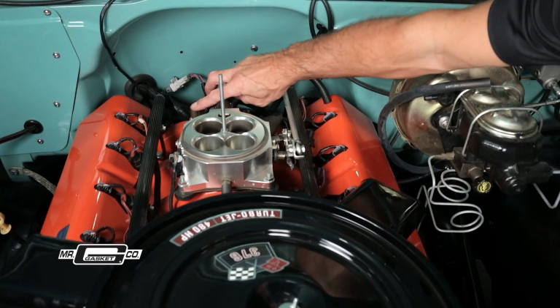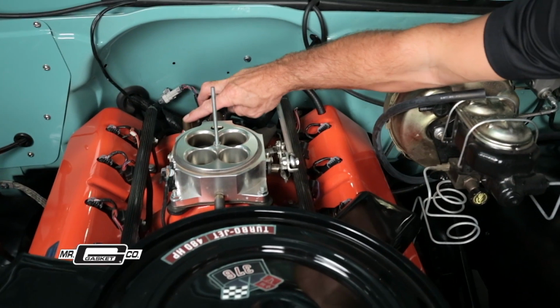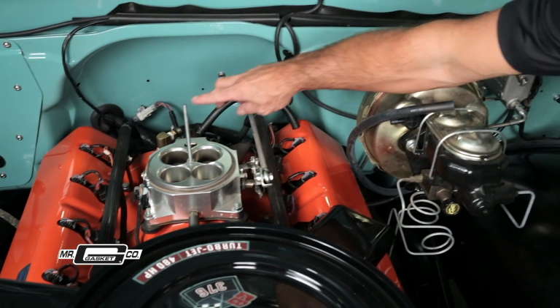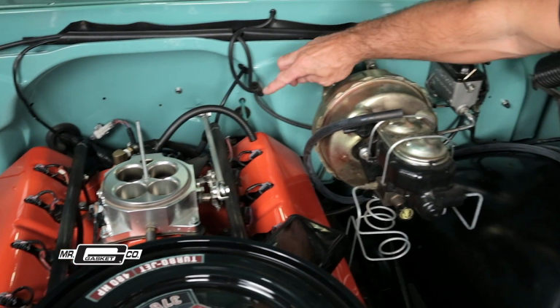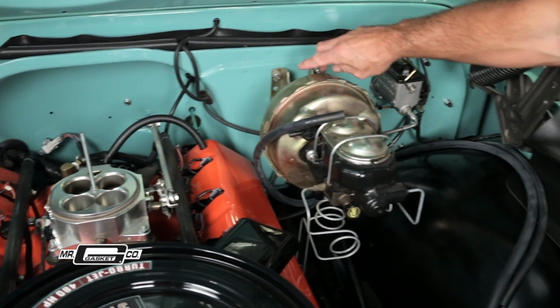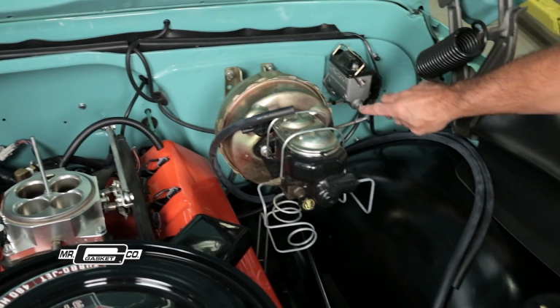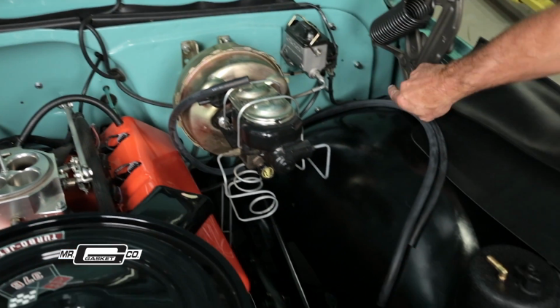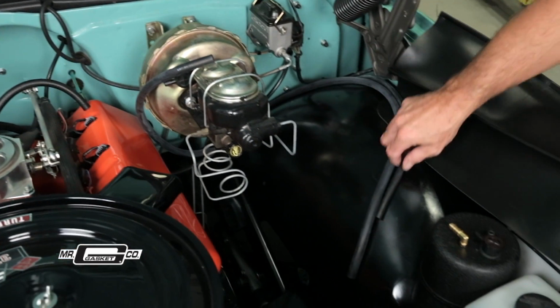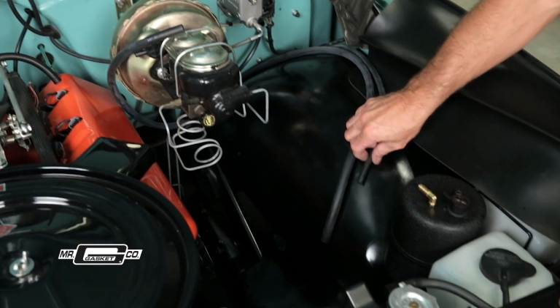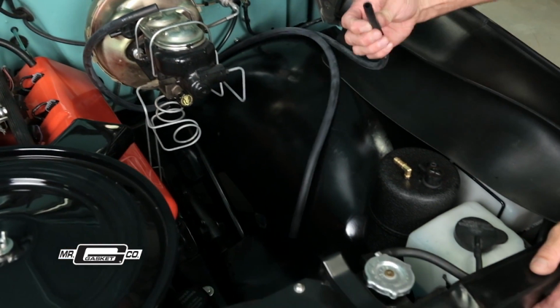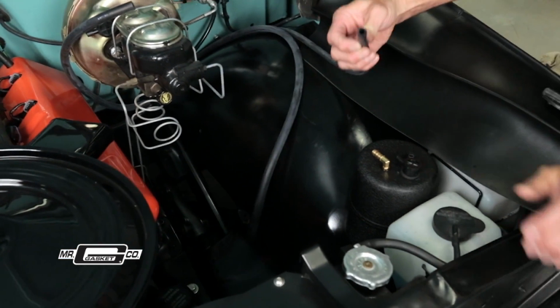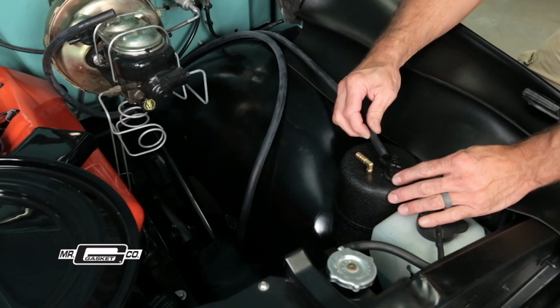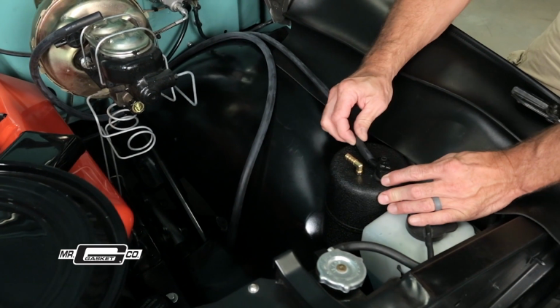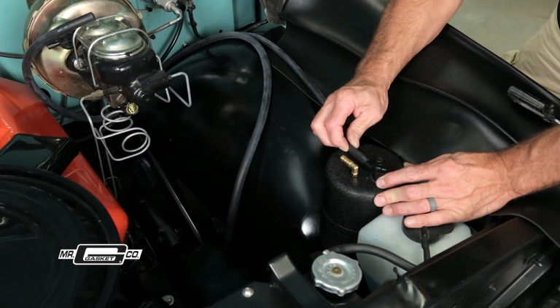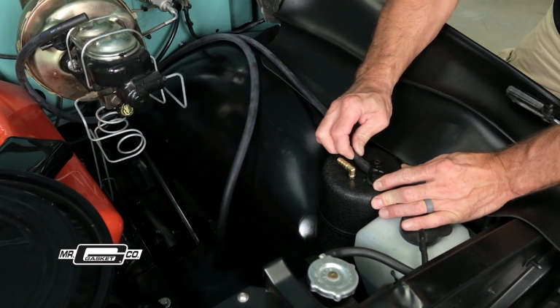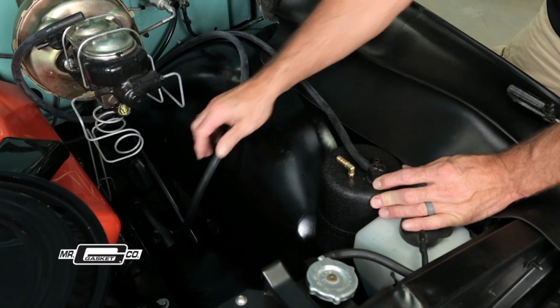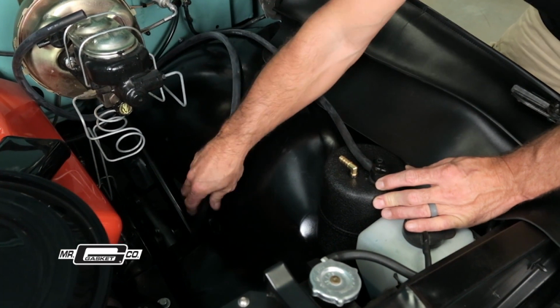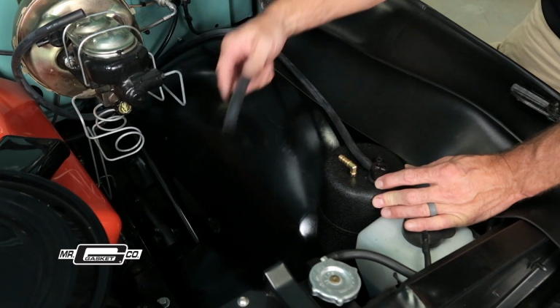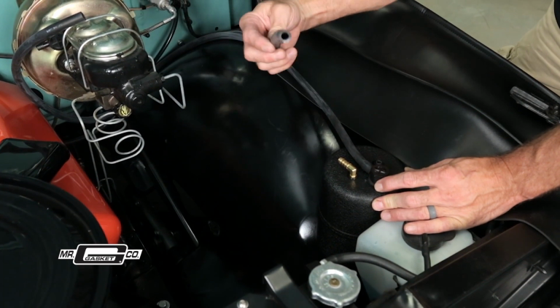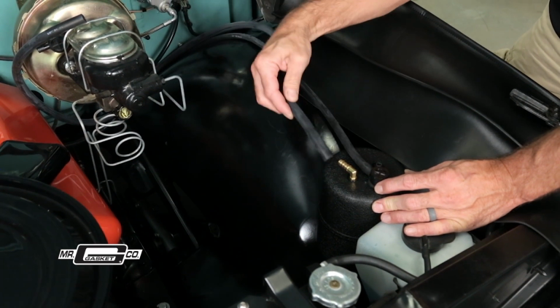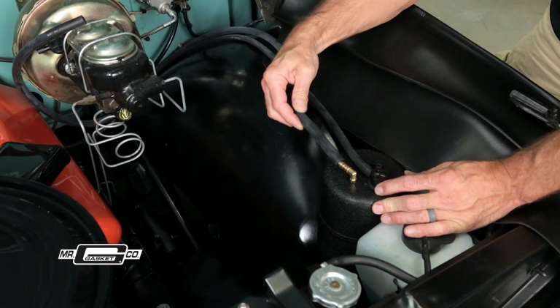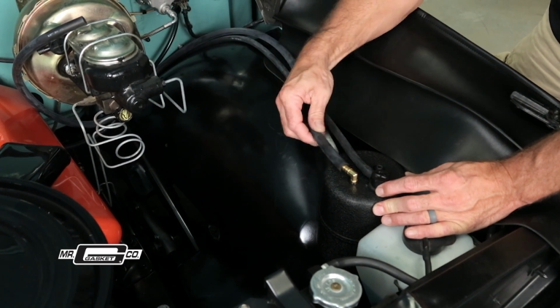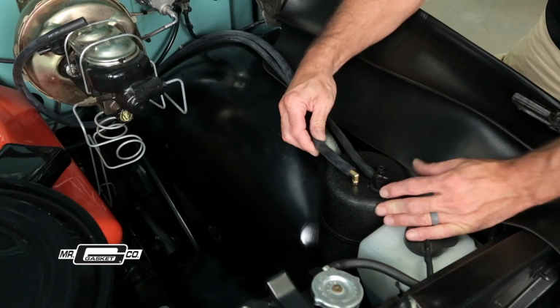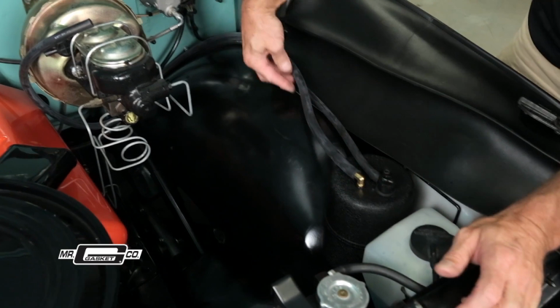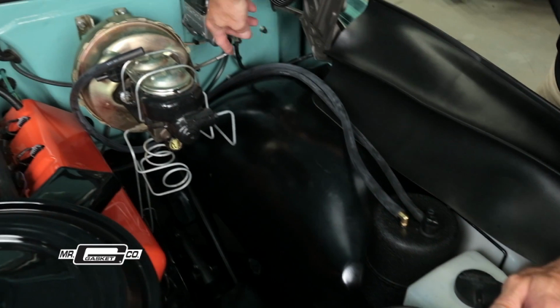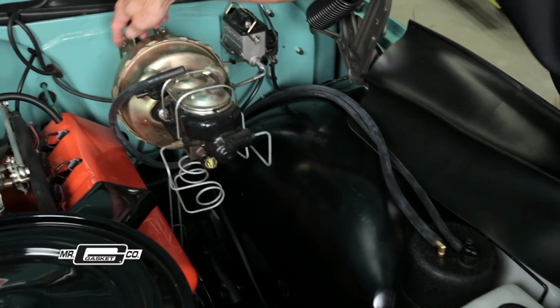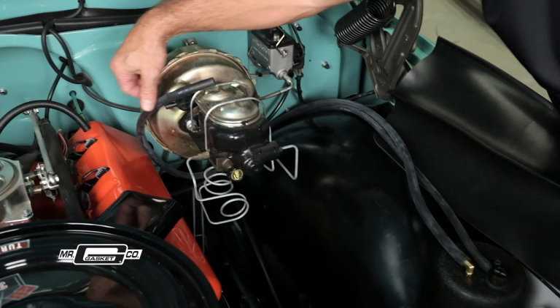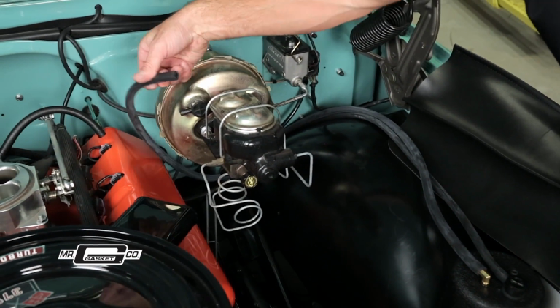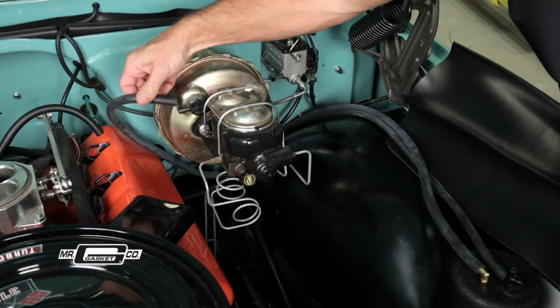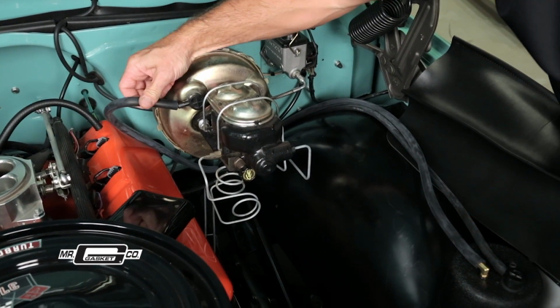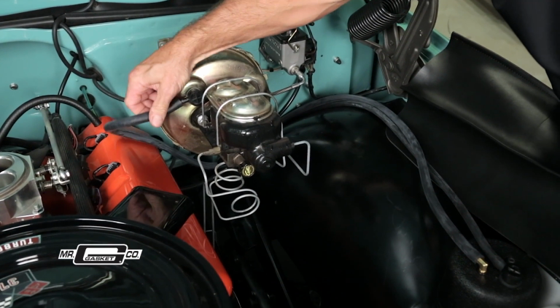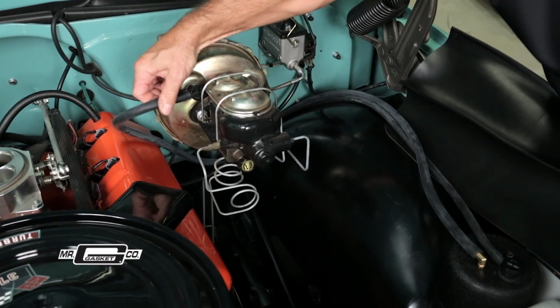Simply install your vacuum canister in line between the intake manifold vacuum port and the power brake booster using the supplied fittings. It stores the higher vacuum that your engine produces during deceleration to be used later on by your brake booster and vacuum actuators.